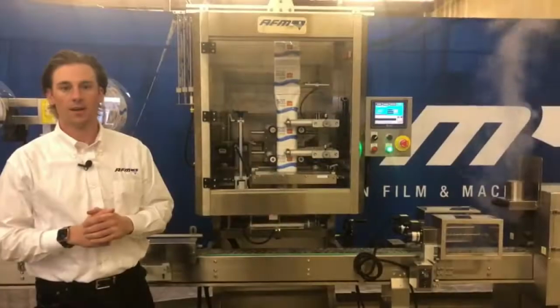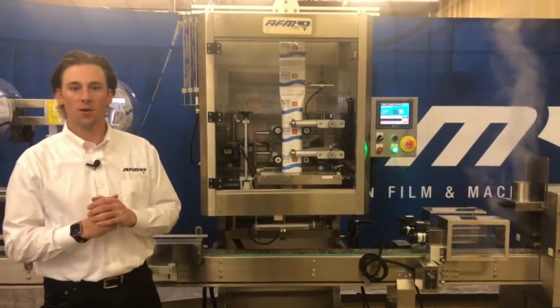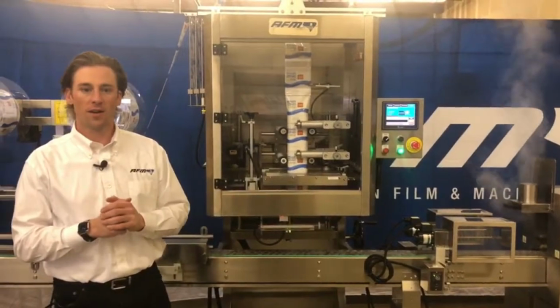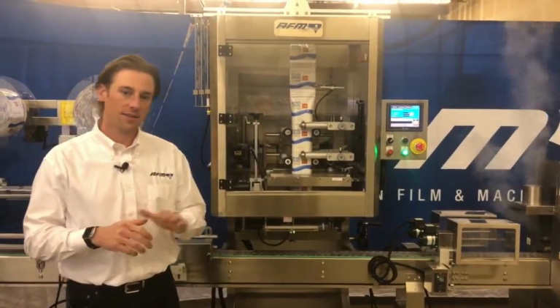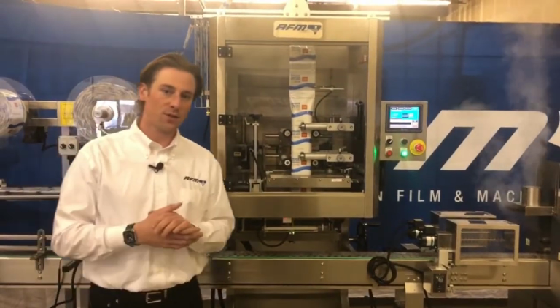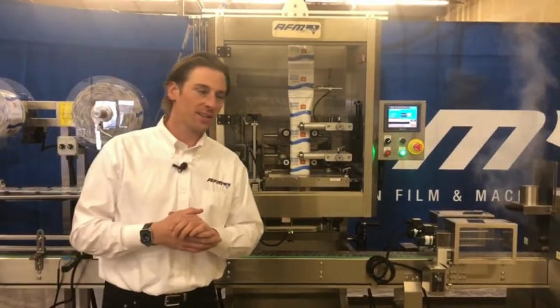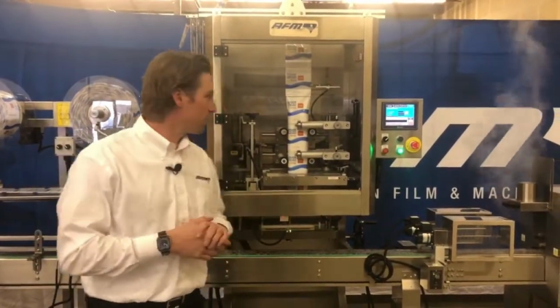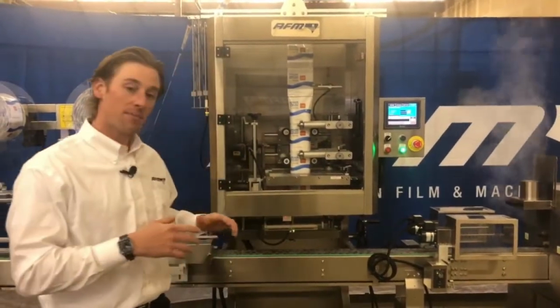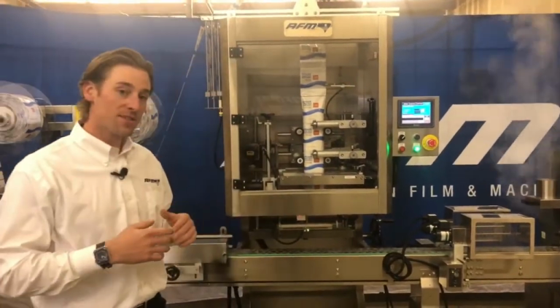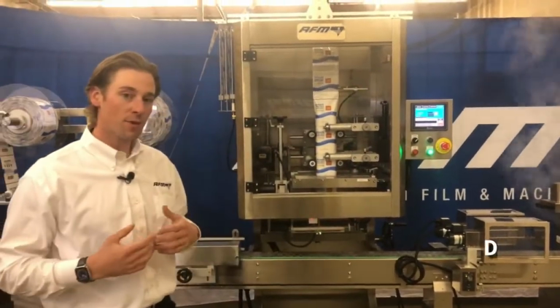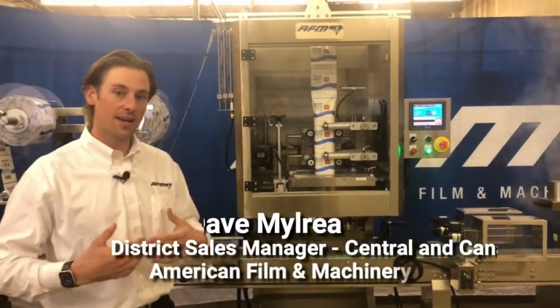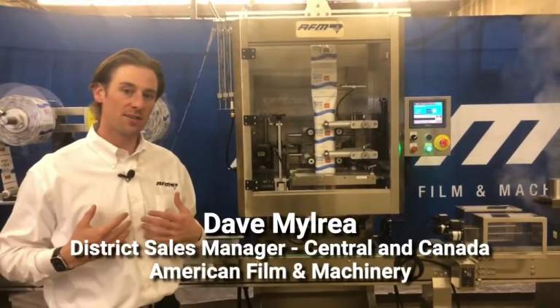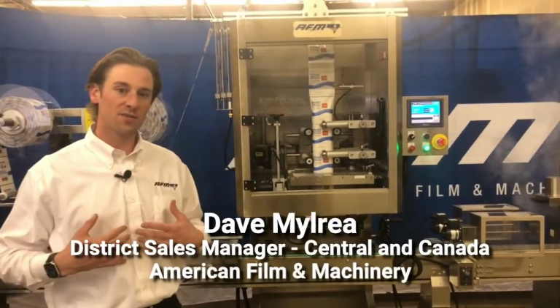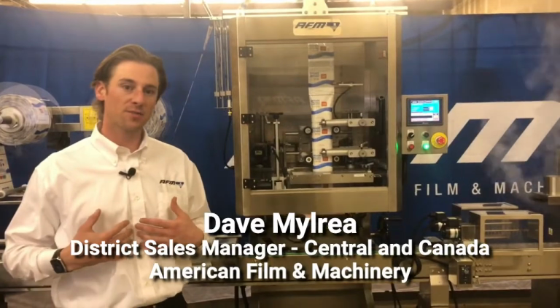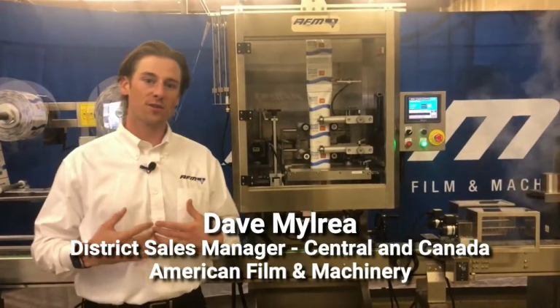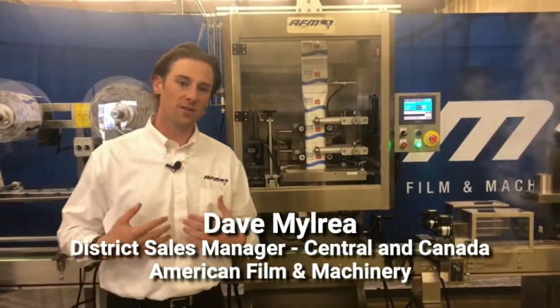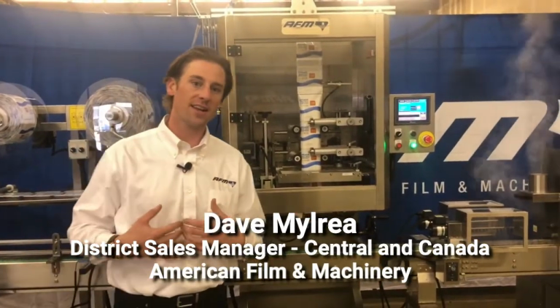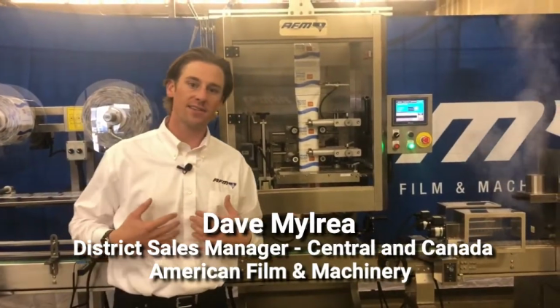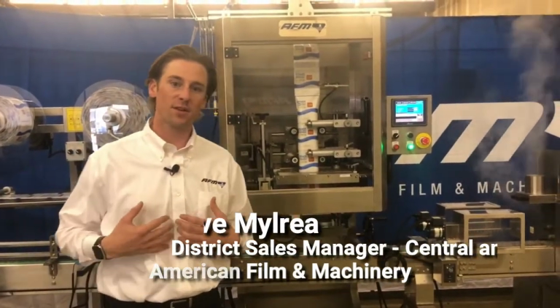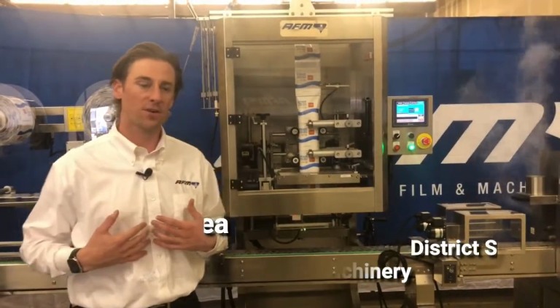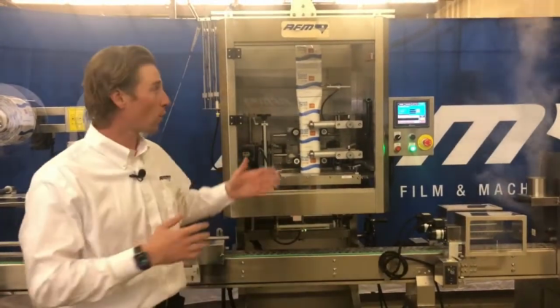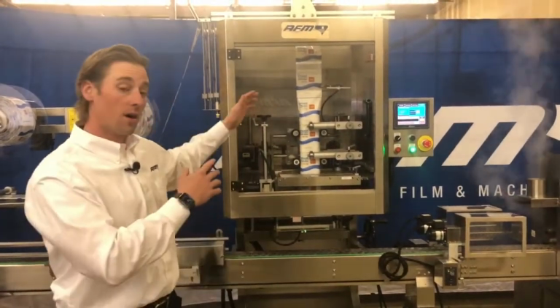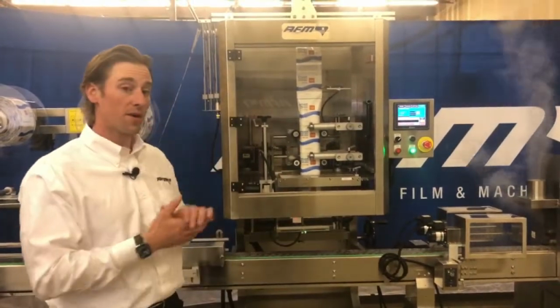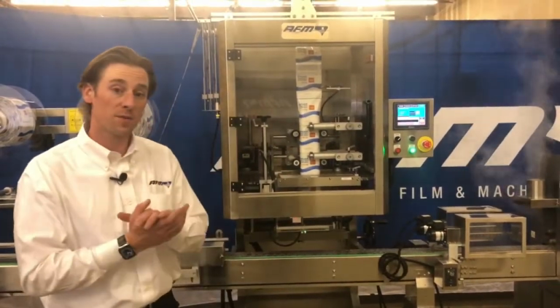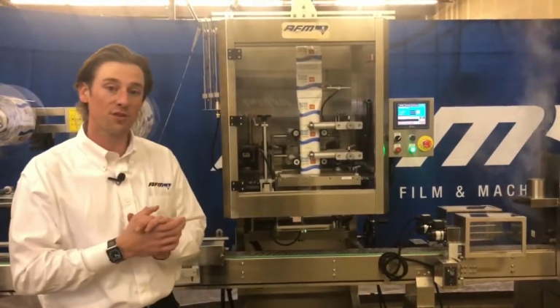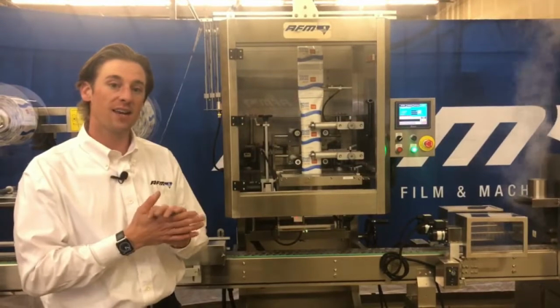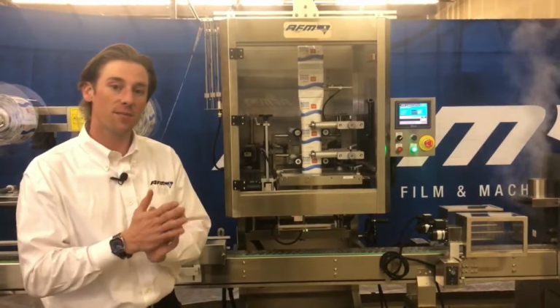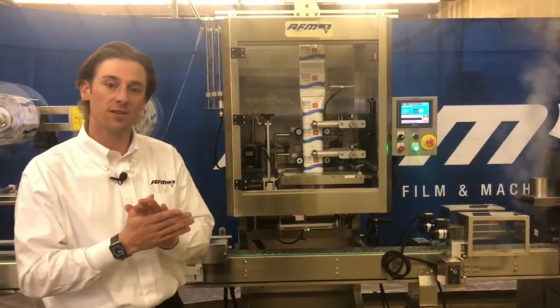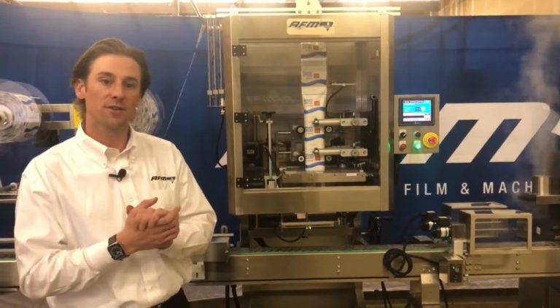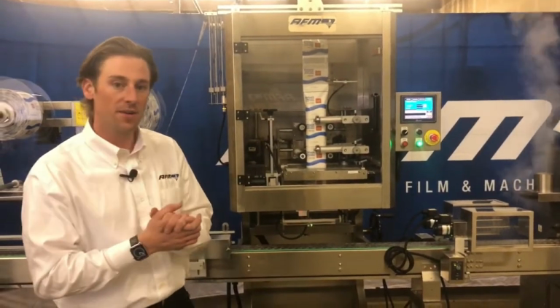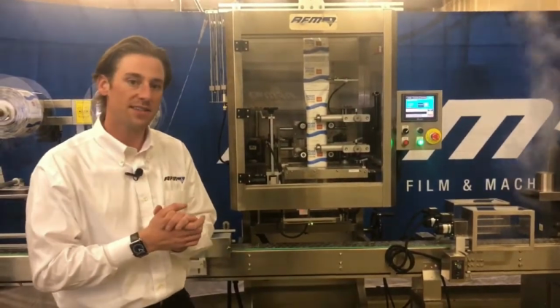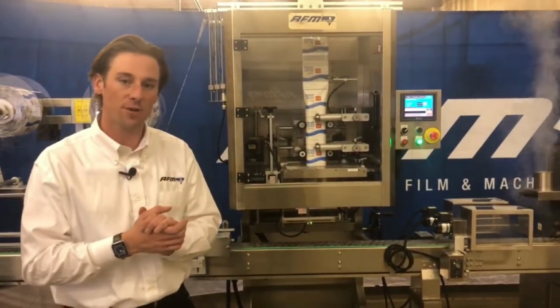Hello everybody, thank you for joining us here. My name is Dave Milray and I'm the Central District Sales Manager as well as the Canadian District Sales Manager for American Film and Machinery, AFM, as well as our sister company, Eastie Enterprises.